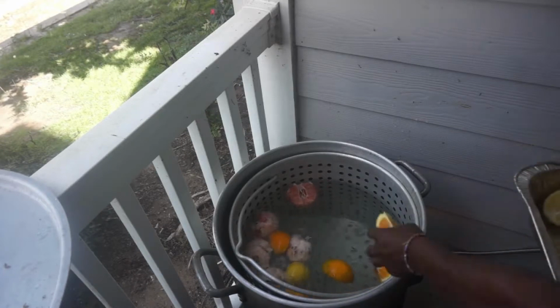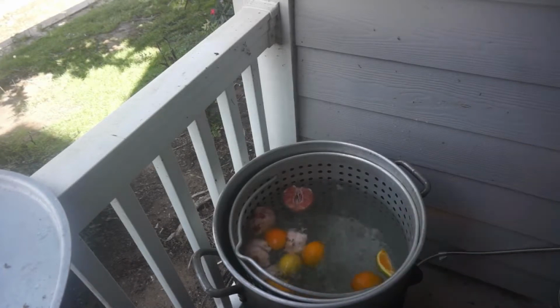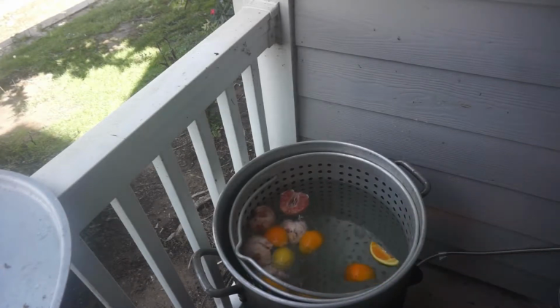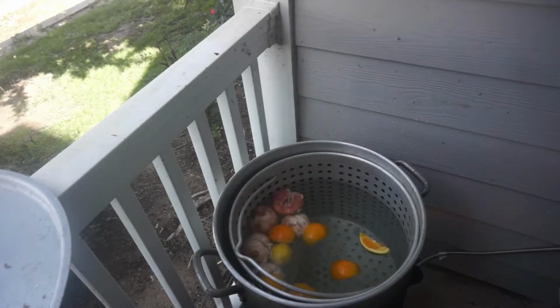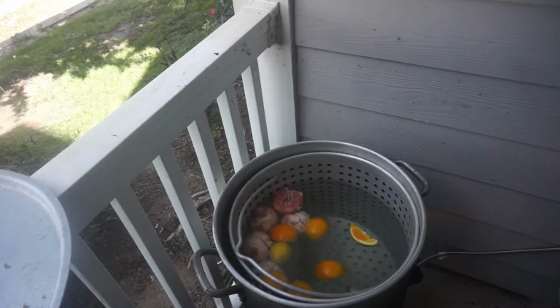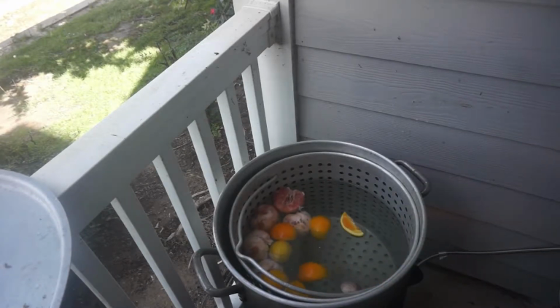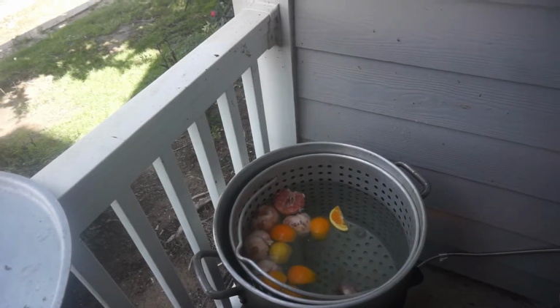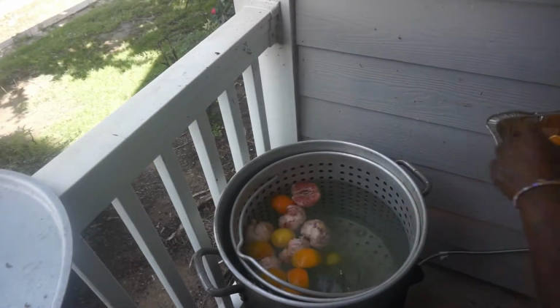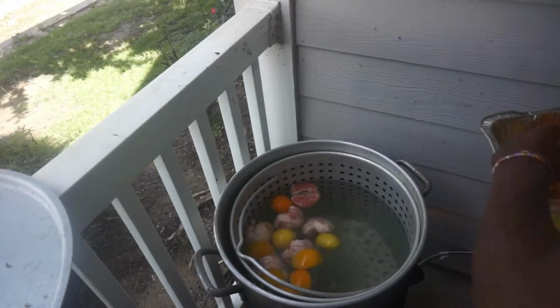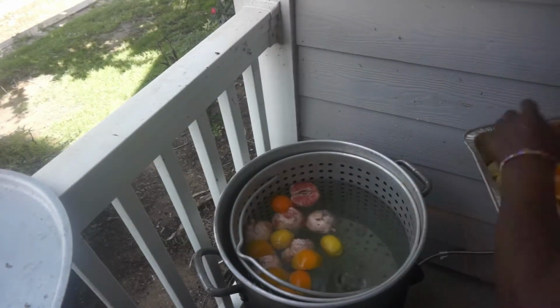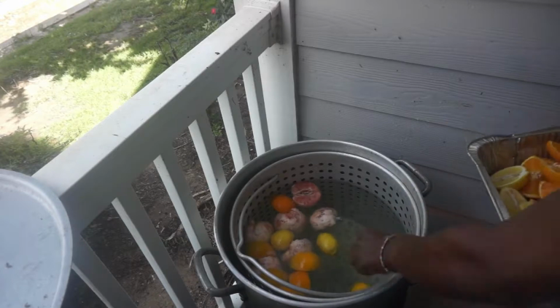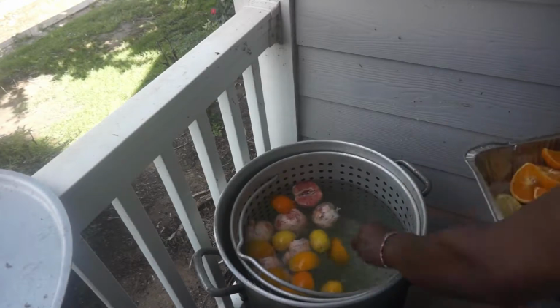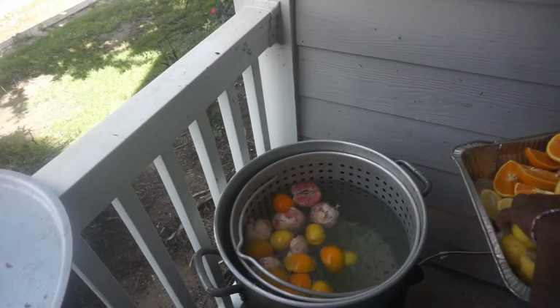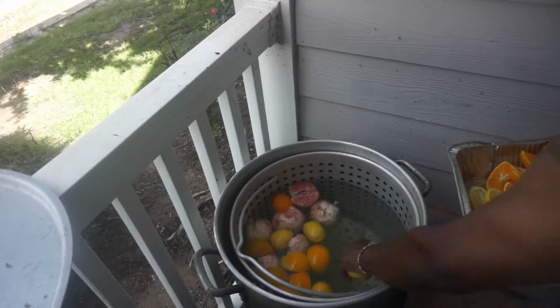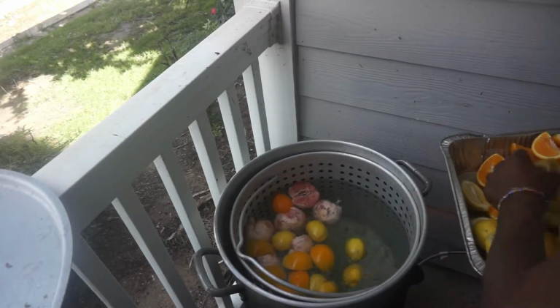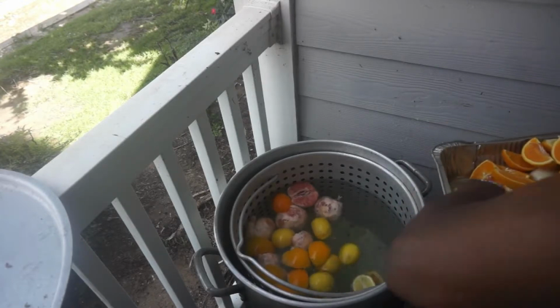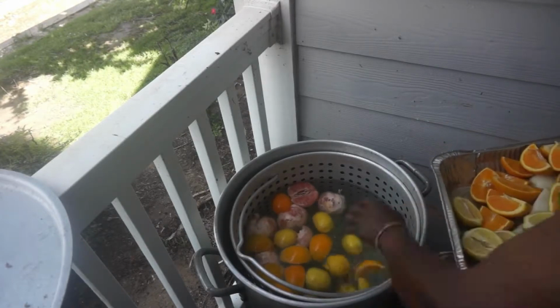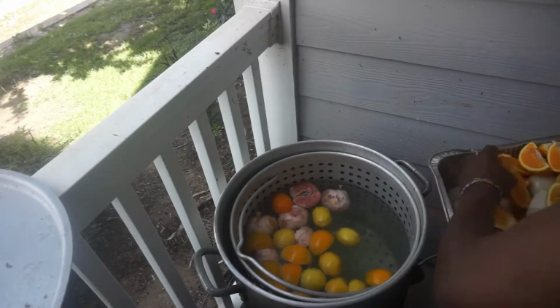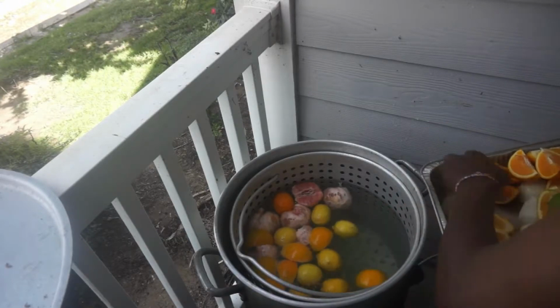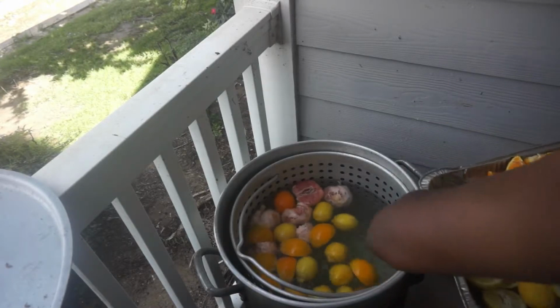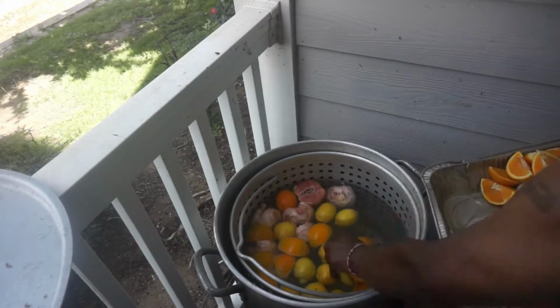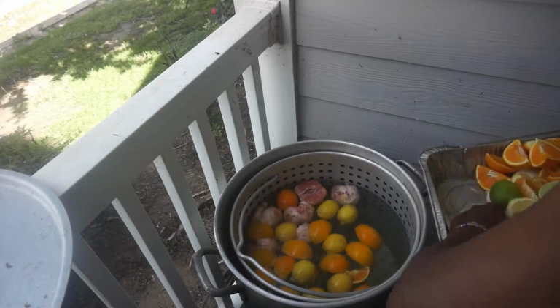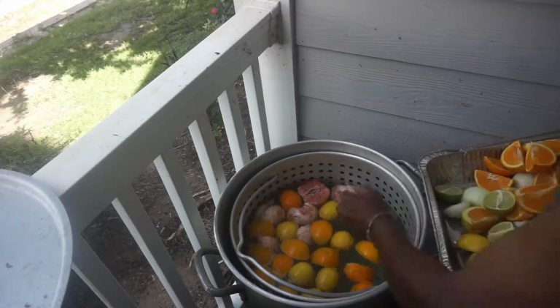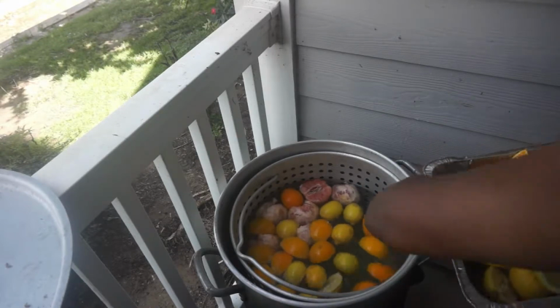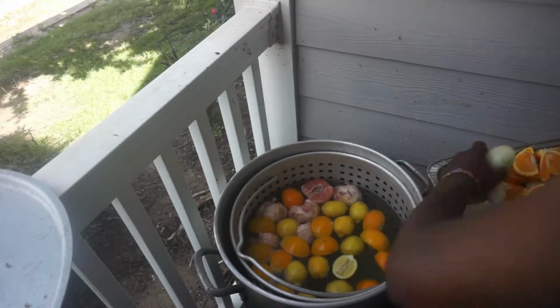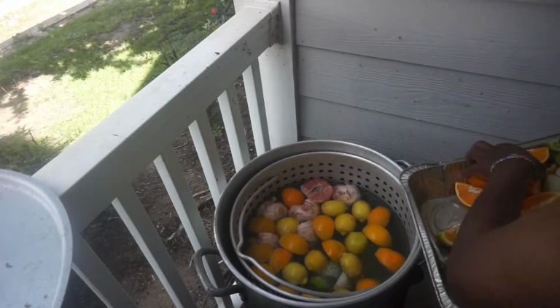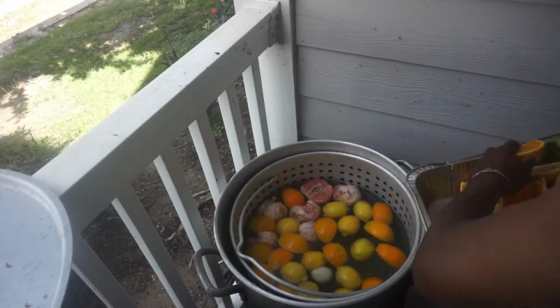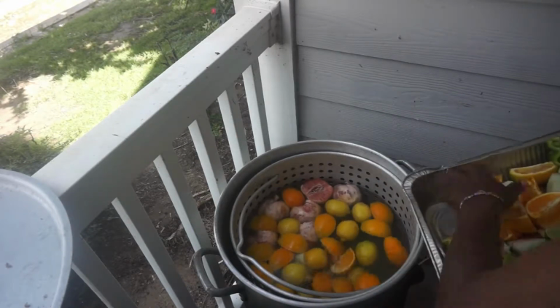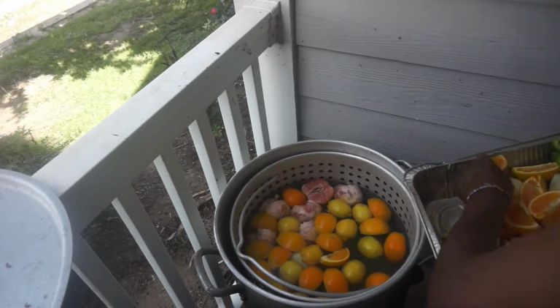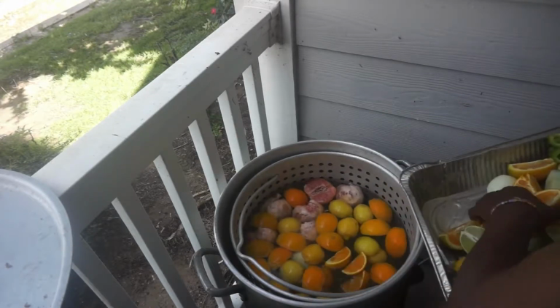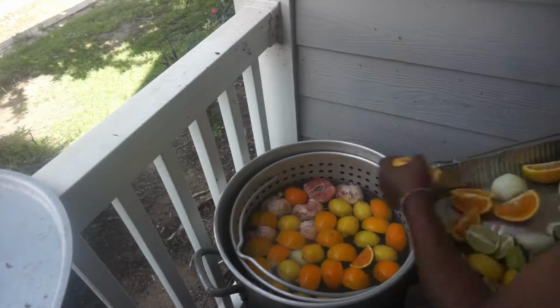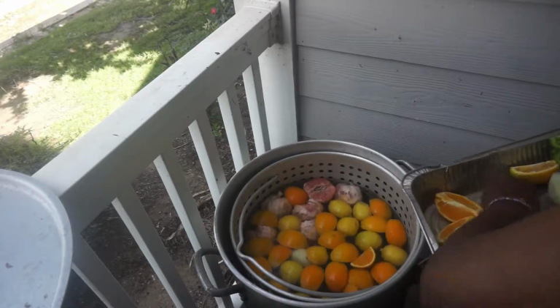Like I said you need 3 grapefruit, 6 naval oranges, 8 lemons, 8 limes, 1 bag of onion, 4 bell peppers, 1 stalk of celery, about 8 or 10 garlics. And then you're going to need some bay leaf.